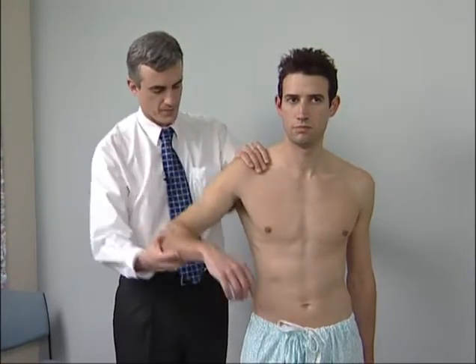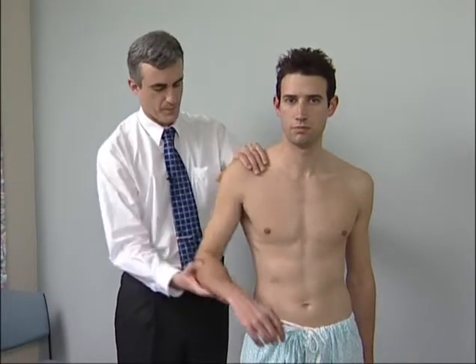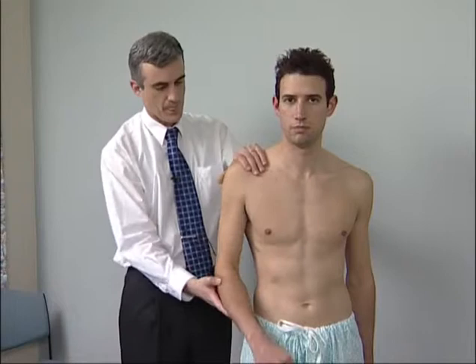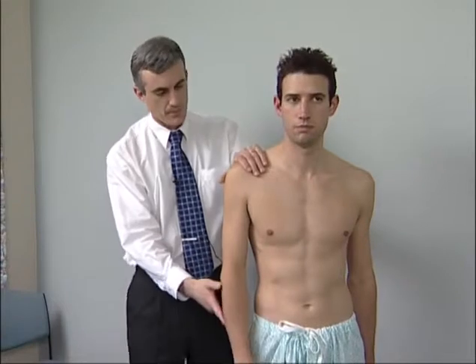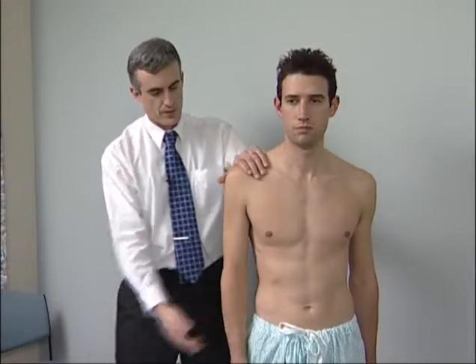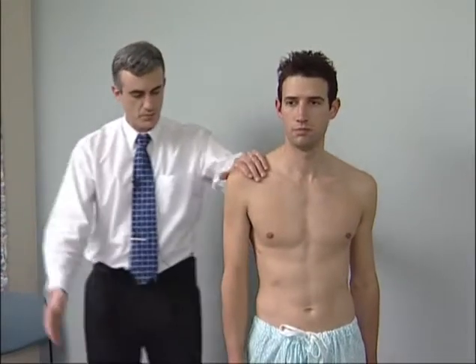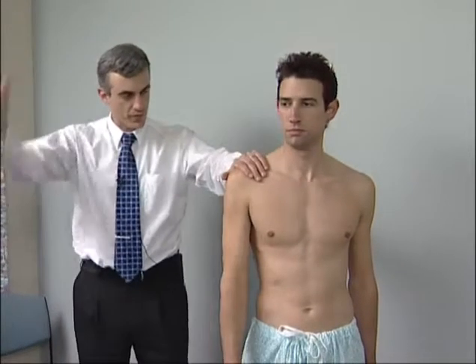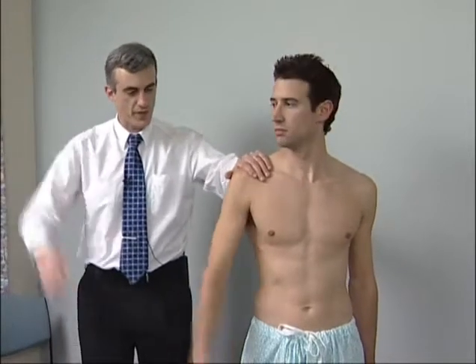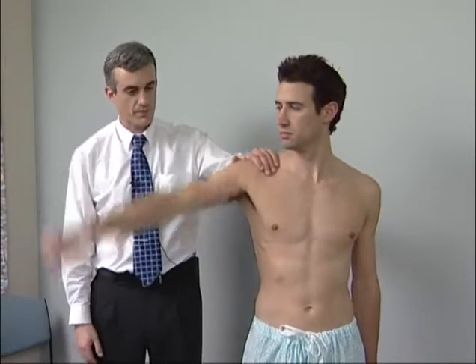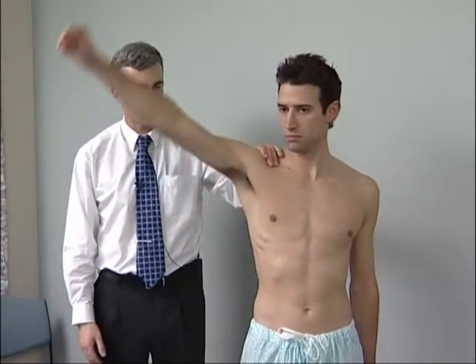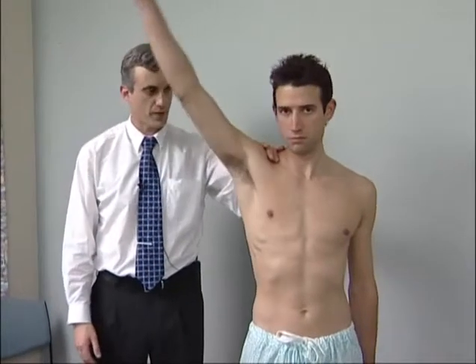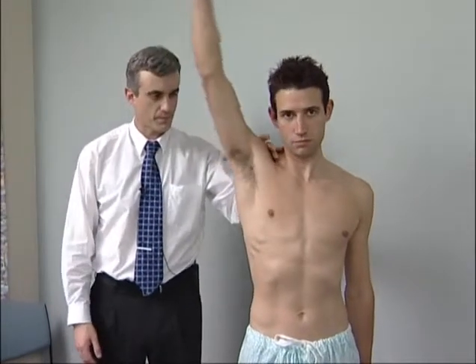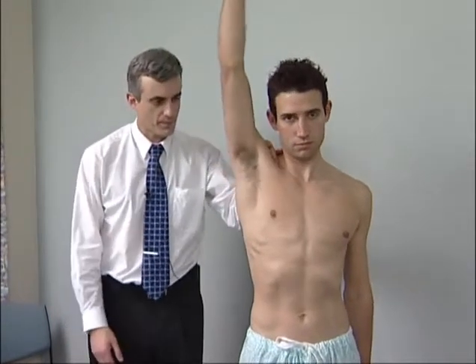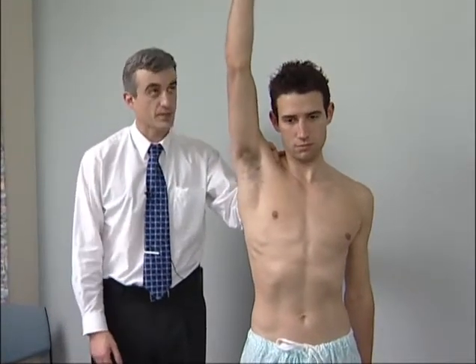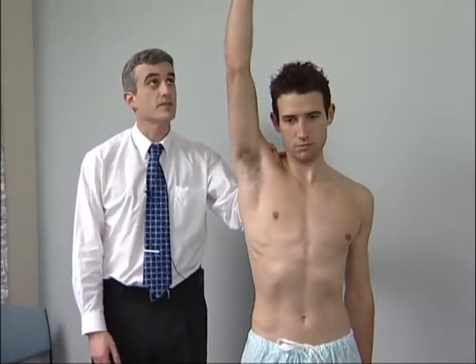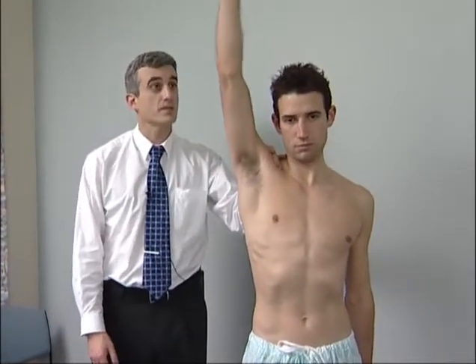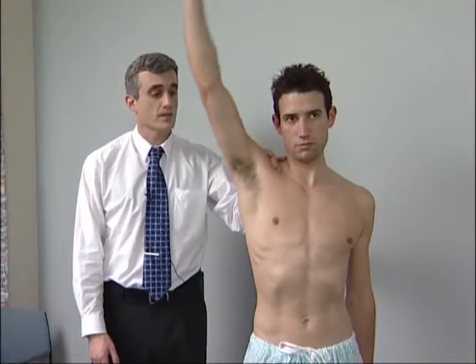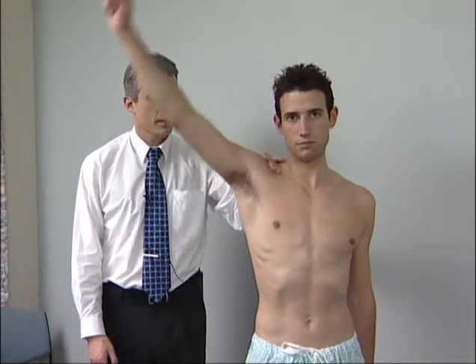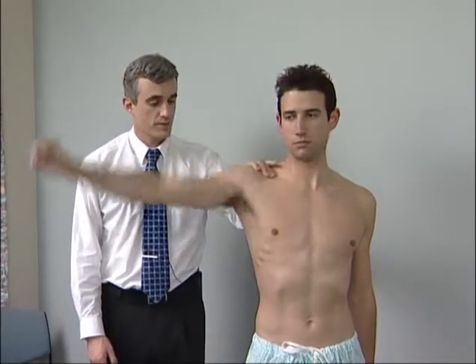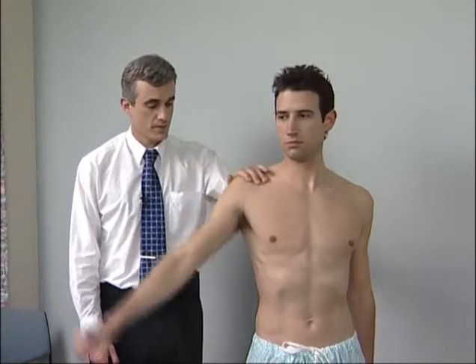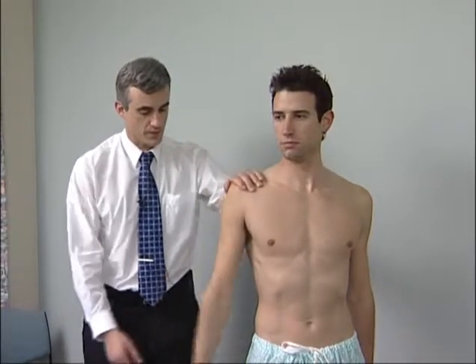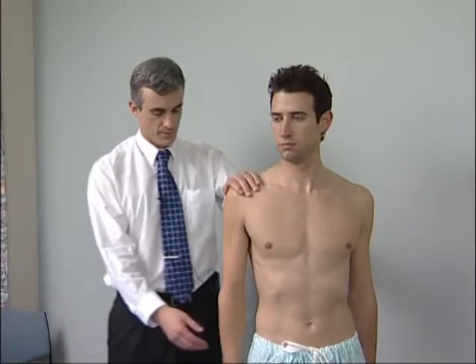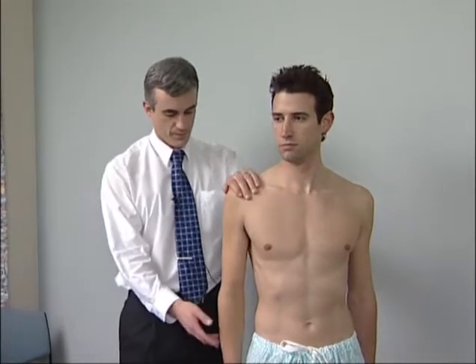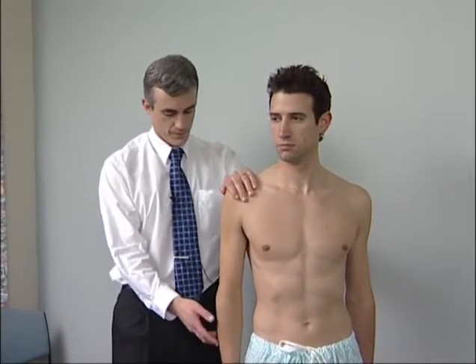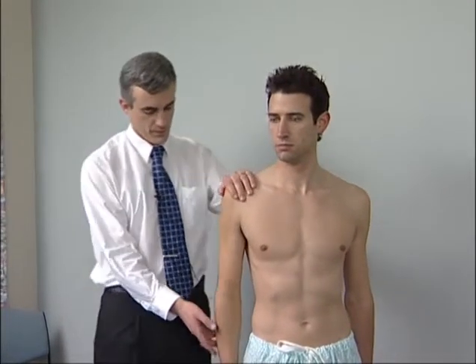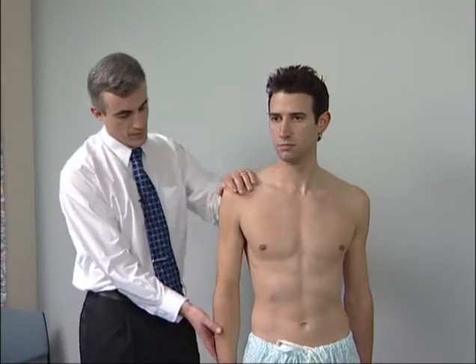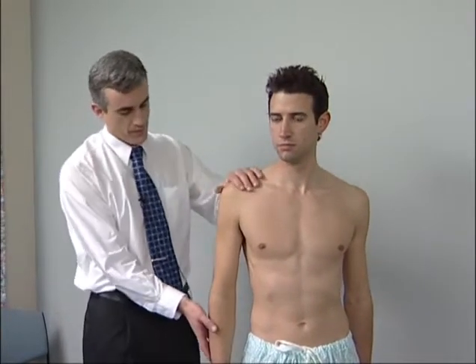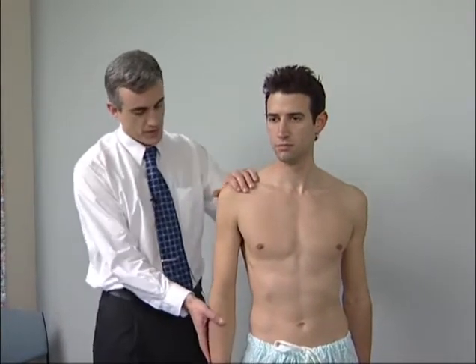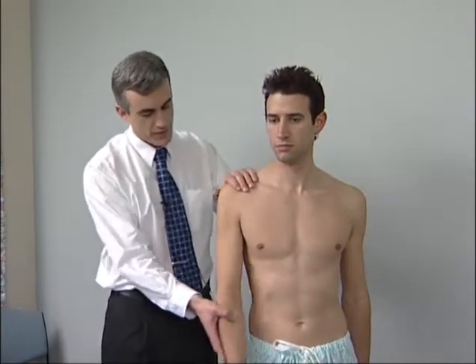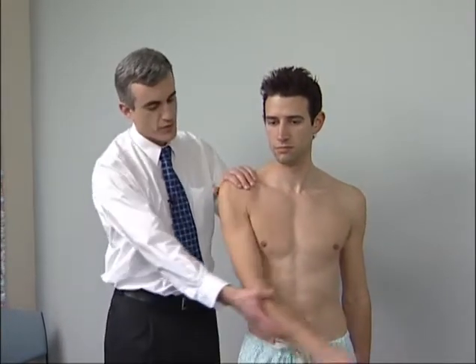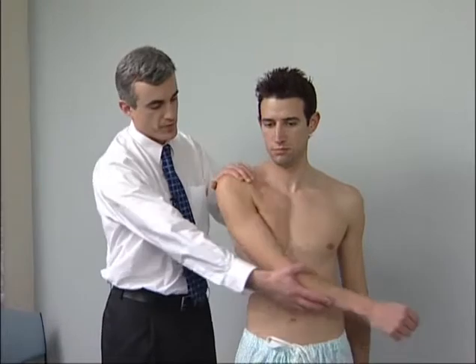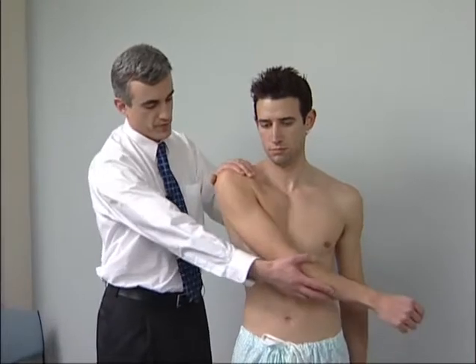Elevation is tested actively. The examiner instructs: 'Just move your arm straight up, all the way up.' Adduction: the arm is then carried forward across the front of the chest, with the instruction 'Move your arm across the front.'